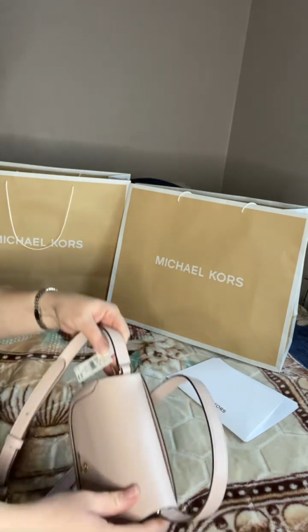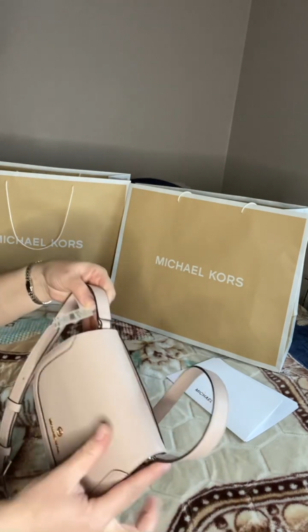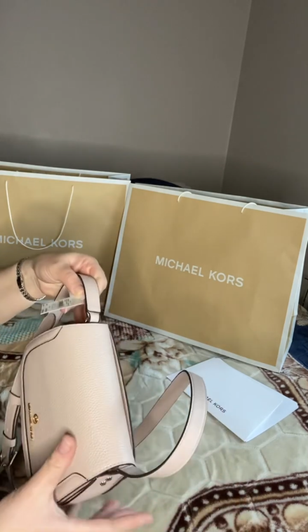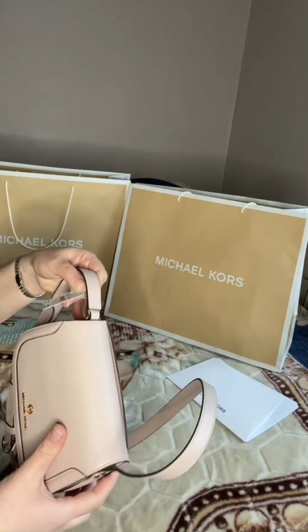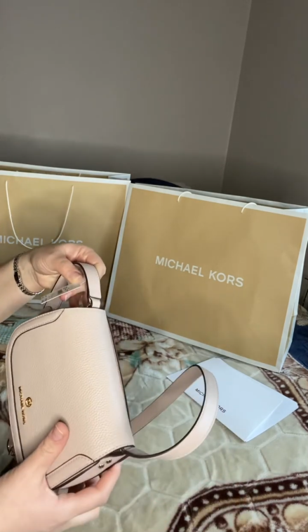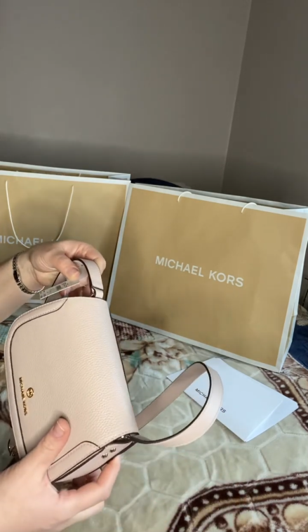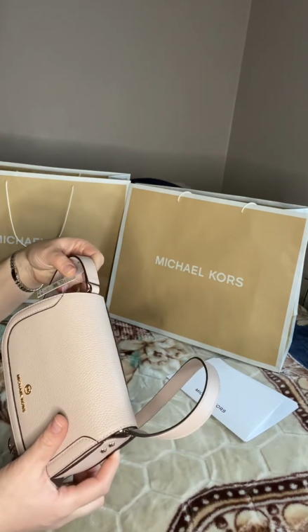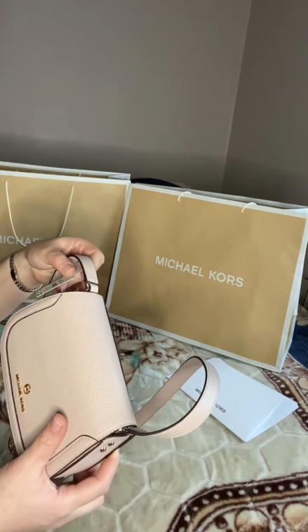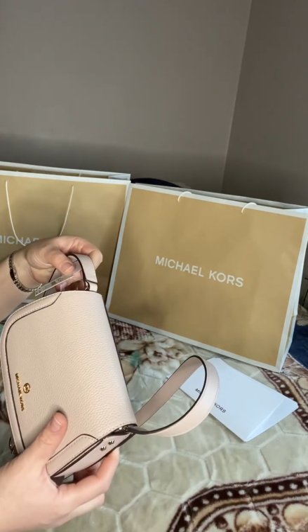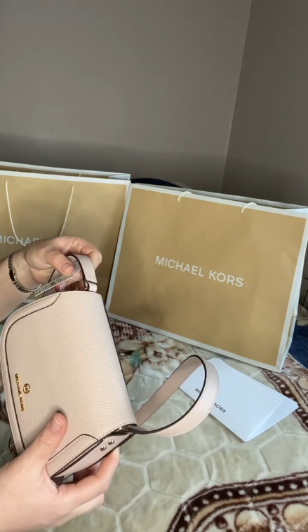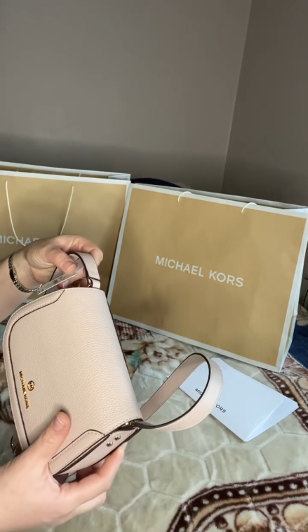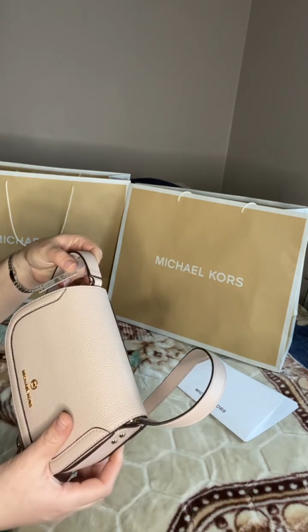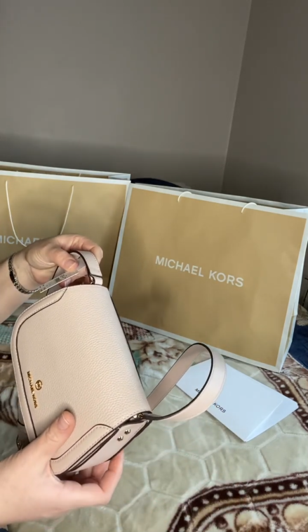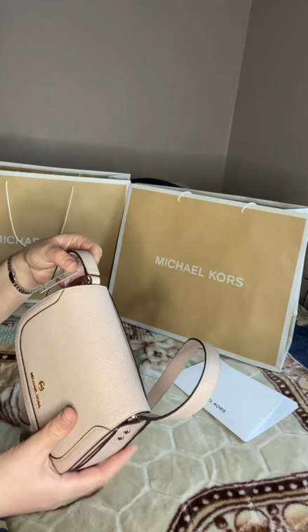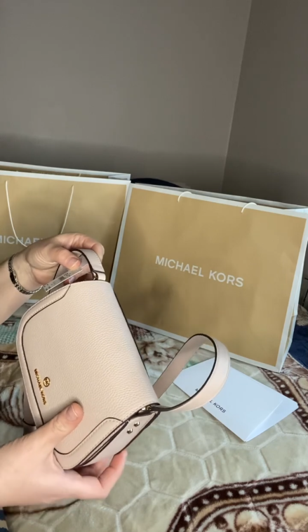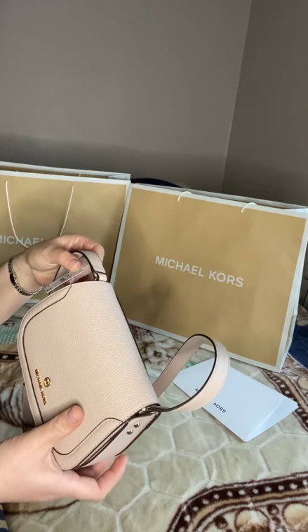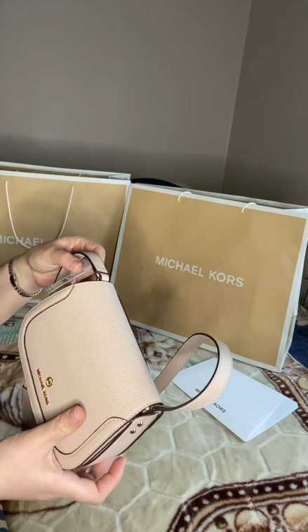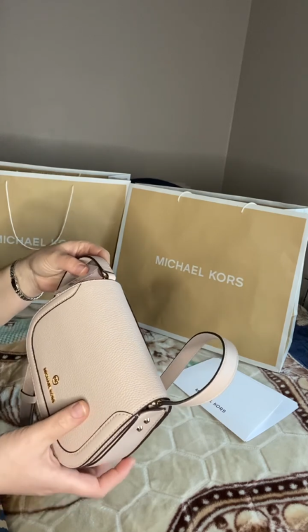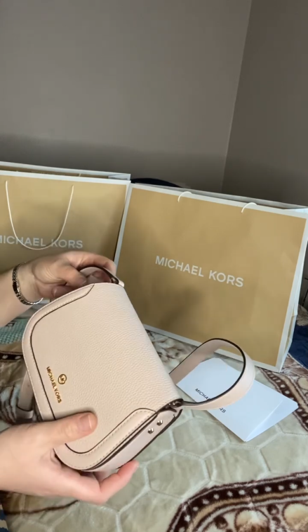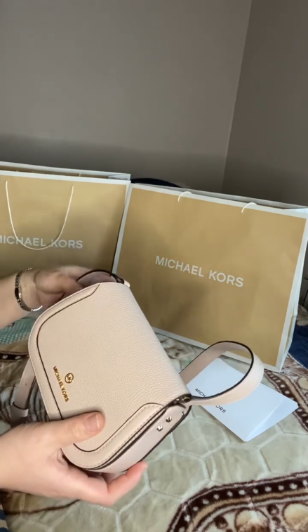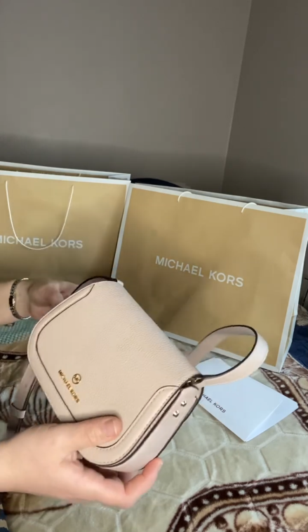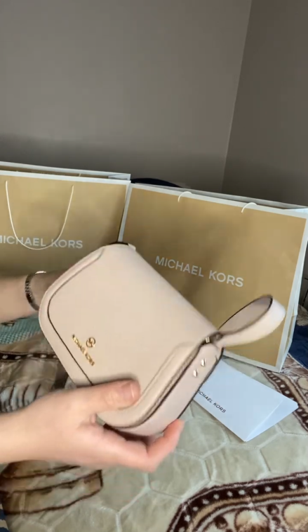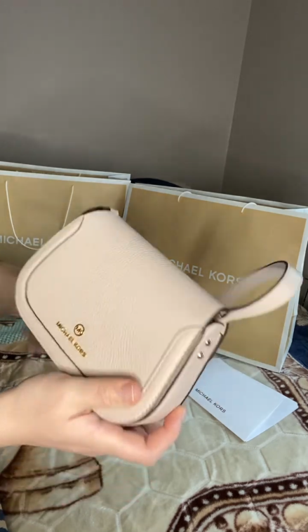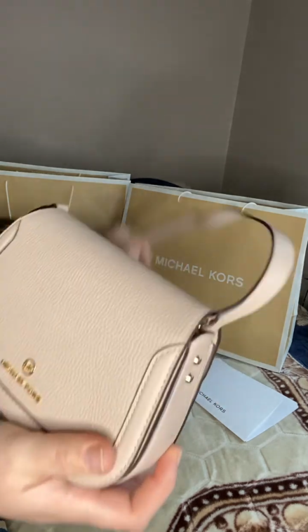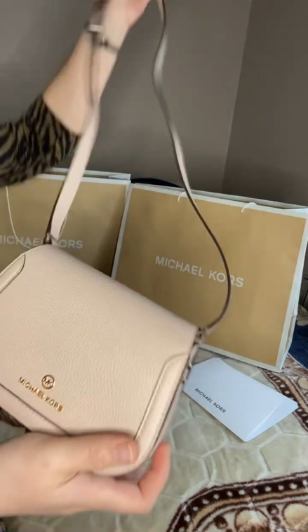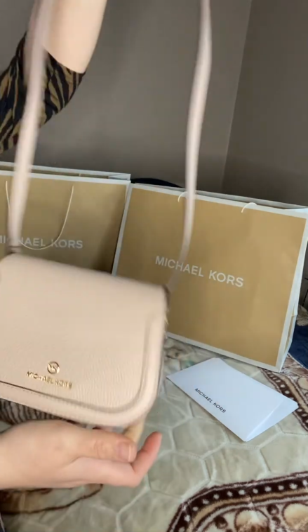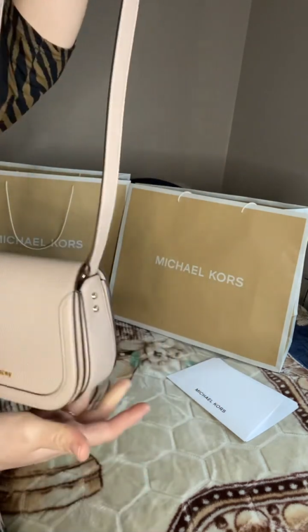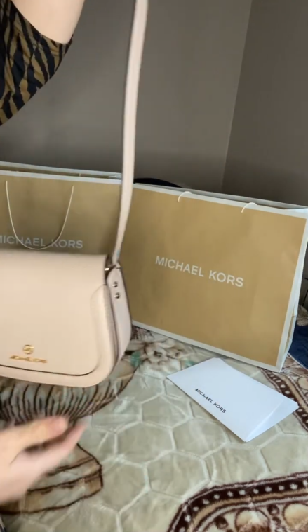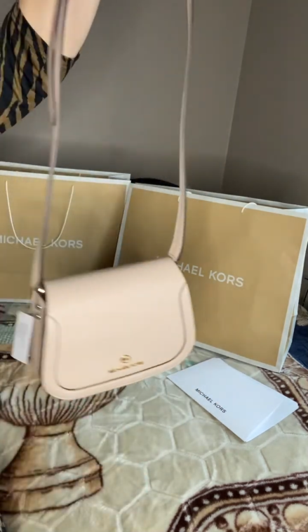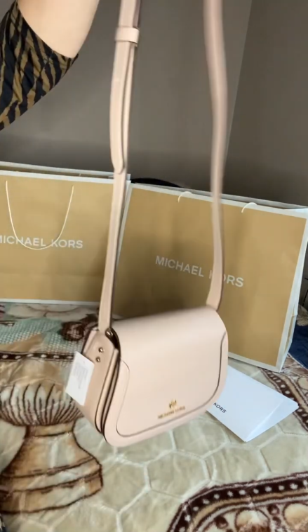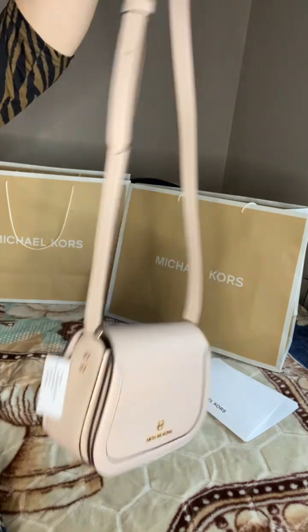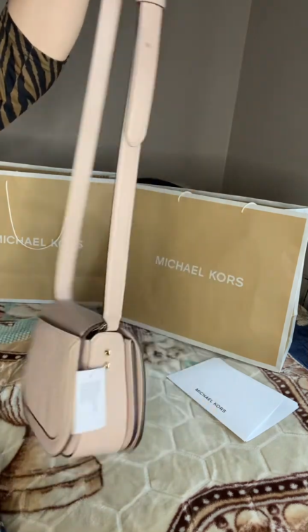Yeah, Lucy soft pink — subtle small crossbody leather bag. There you go, guys. Hope you like it!